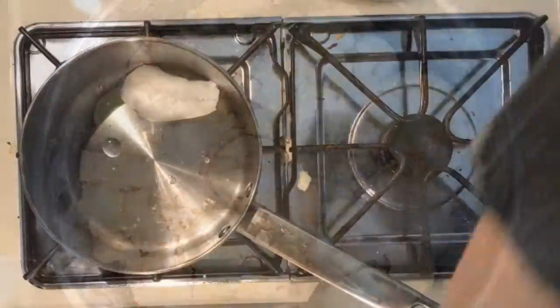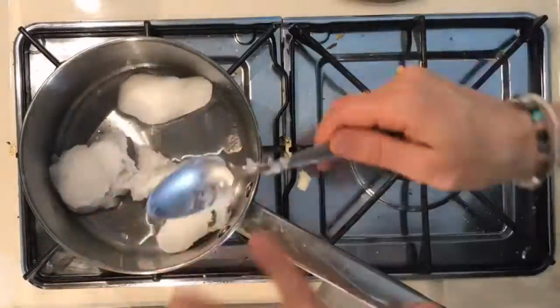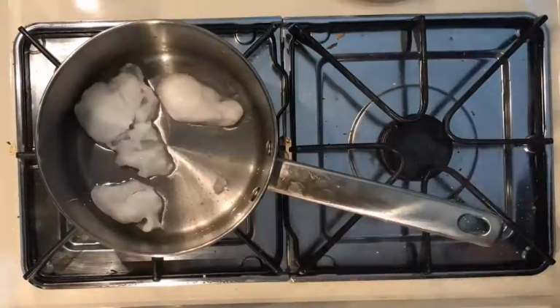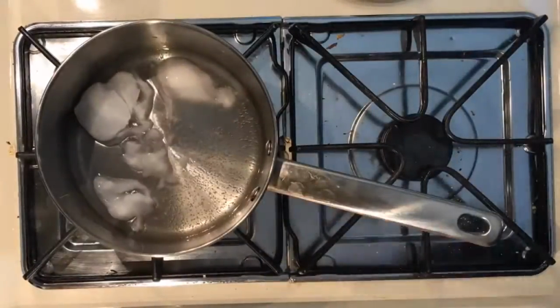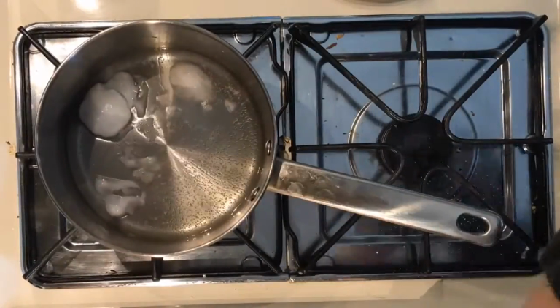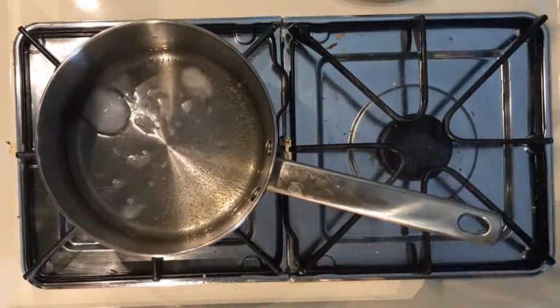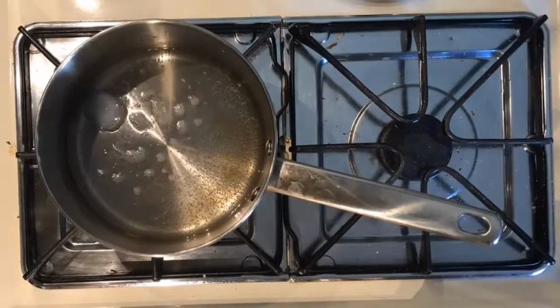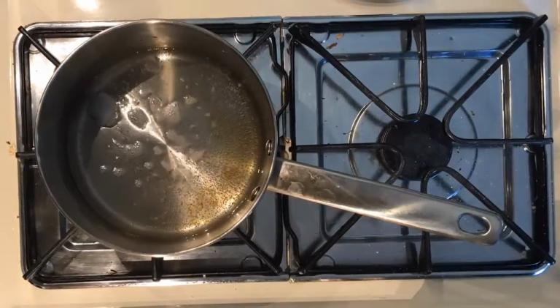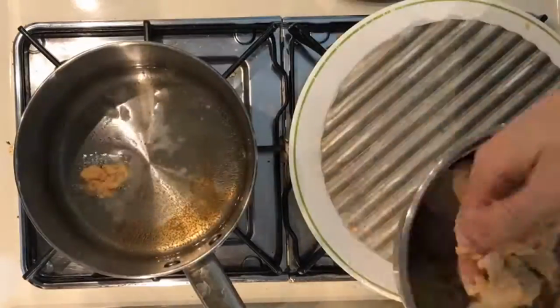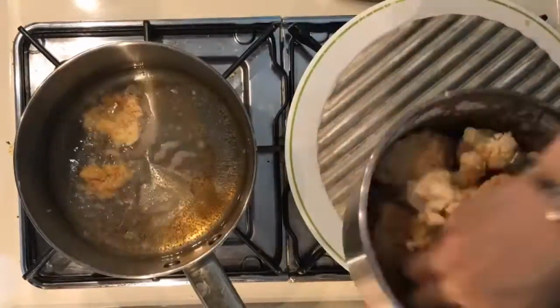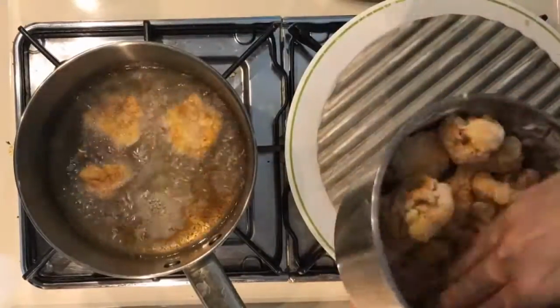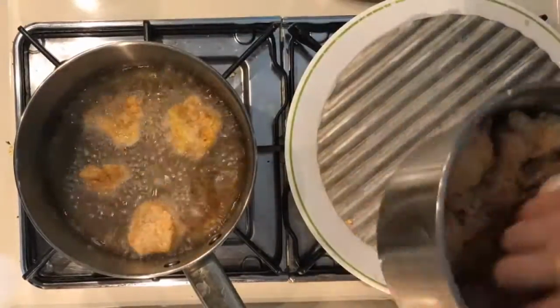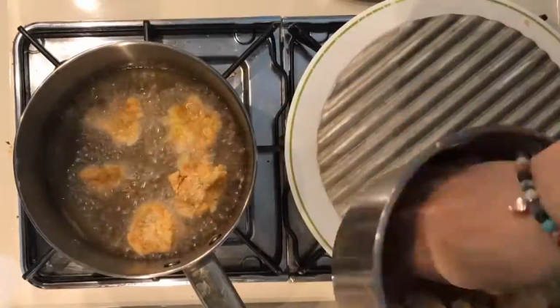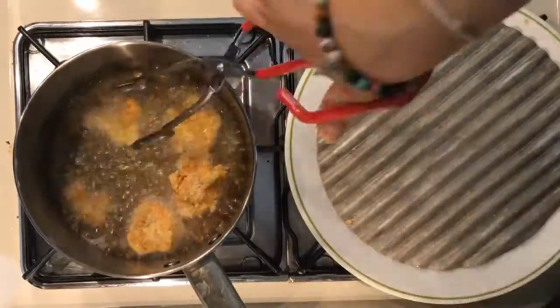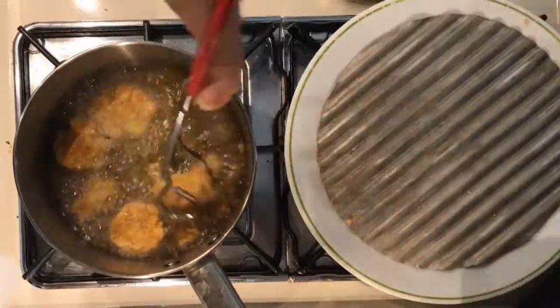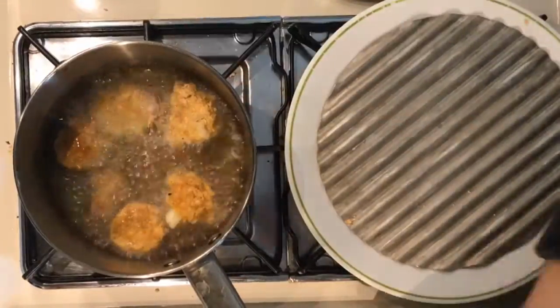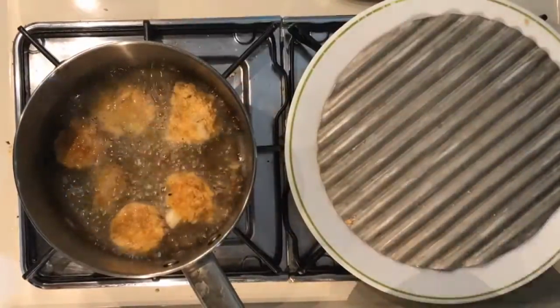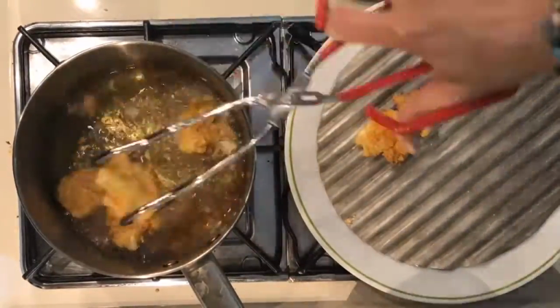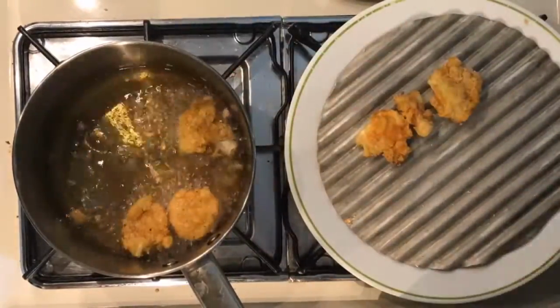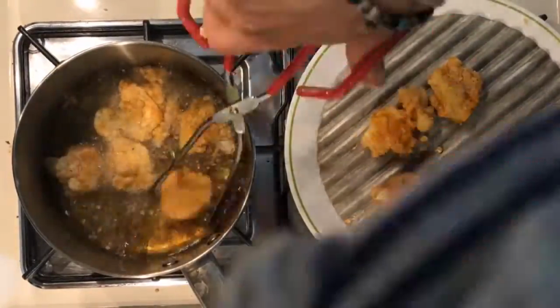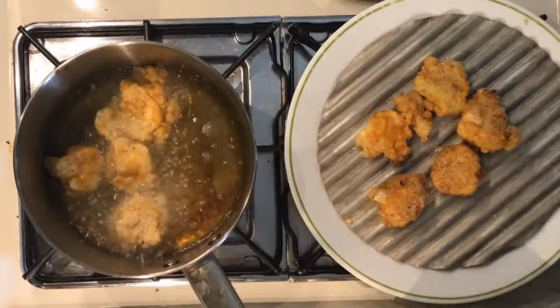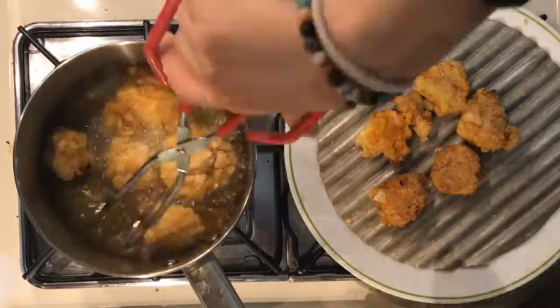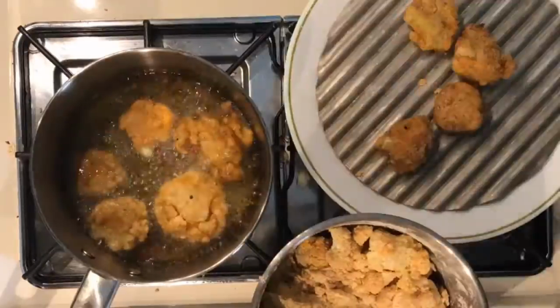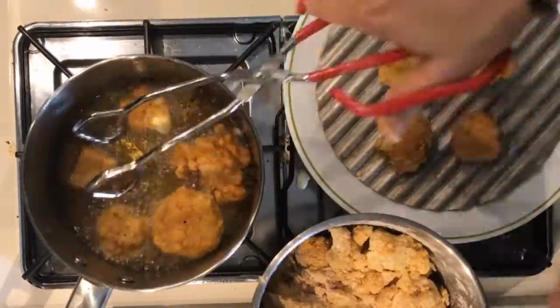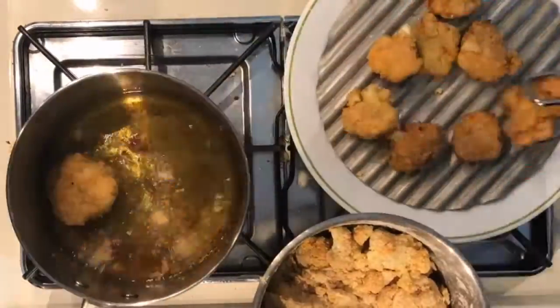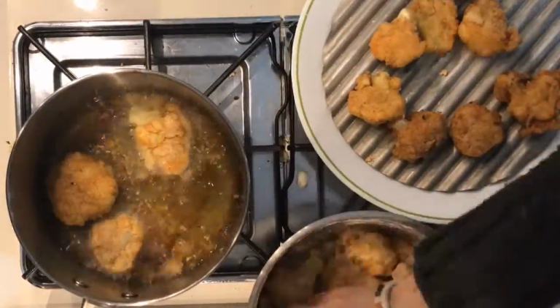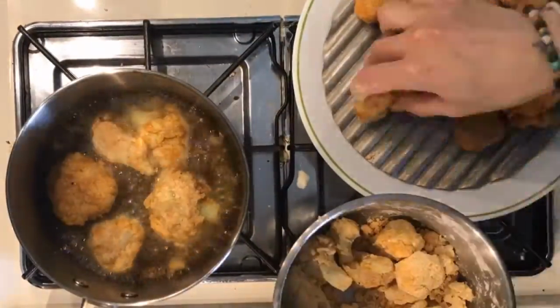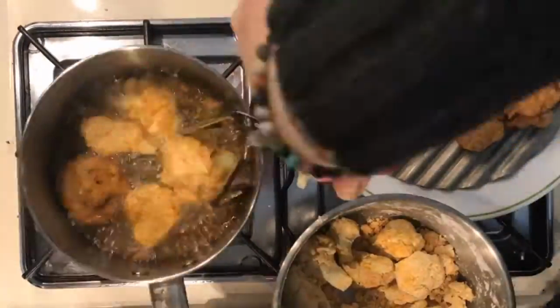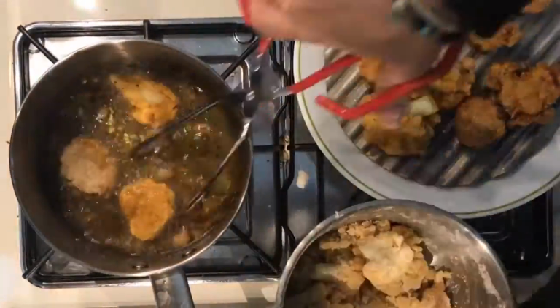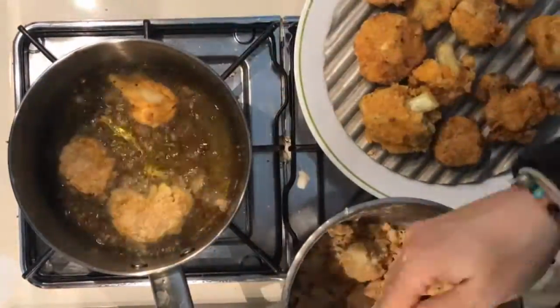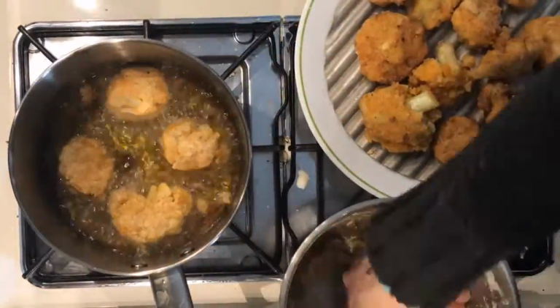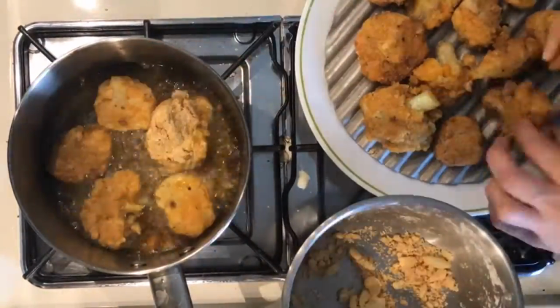Heat coconut oil in the pan. Fry up the nuggets, pressing and shaping any loose pieces together easily. Allow to cool a bit — a rack is handy so that they don't sit in the oil.